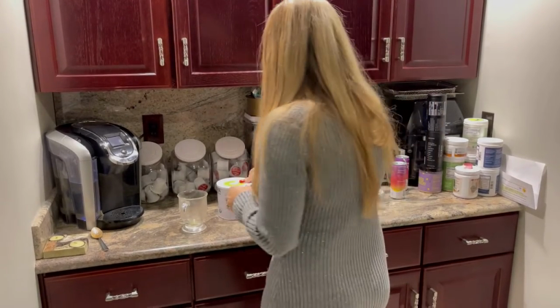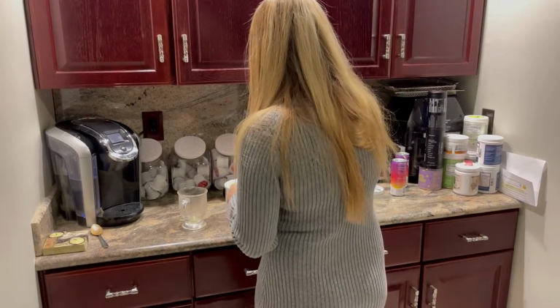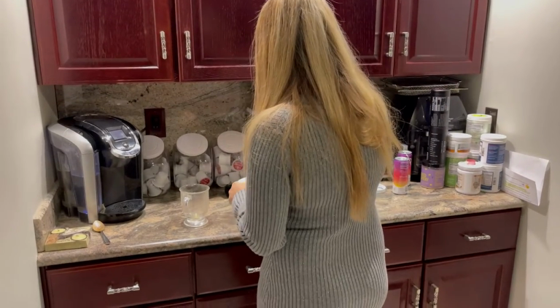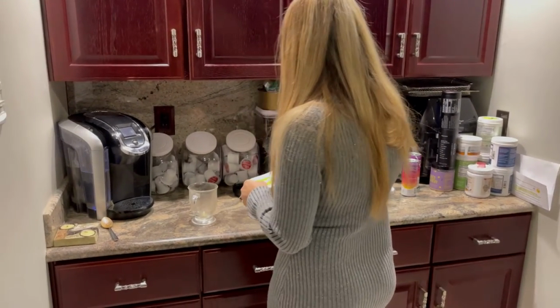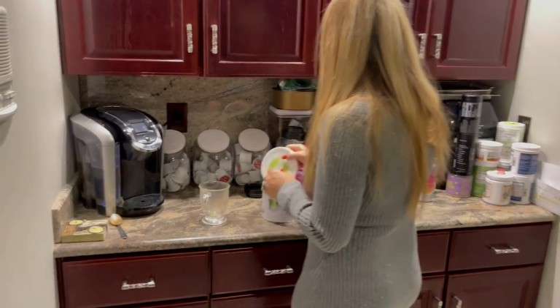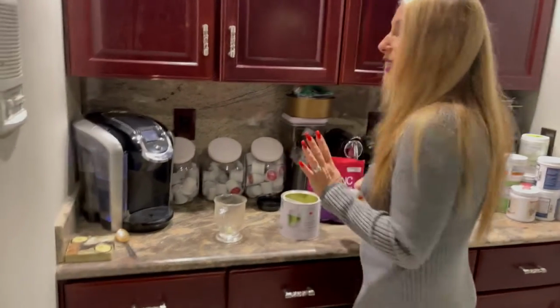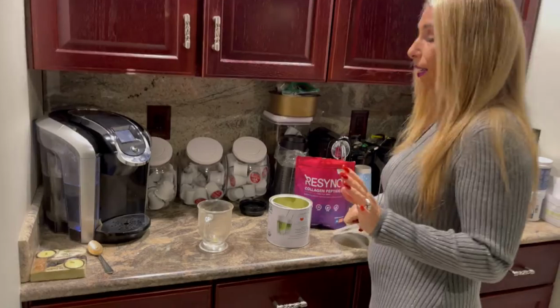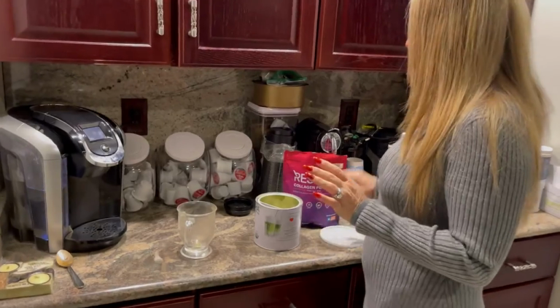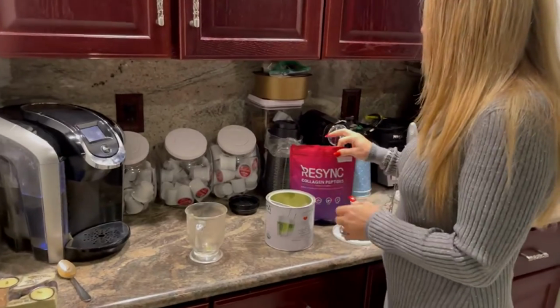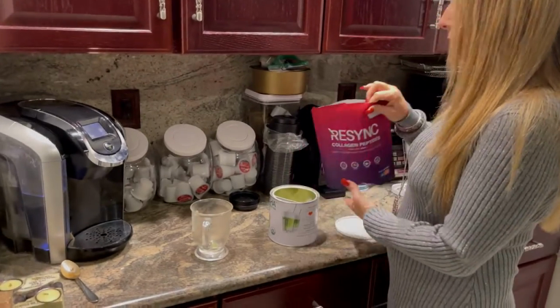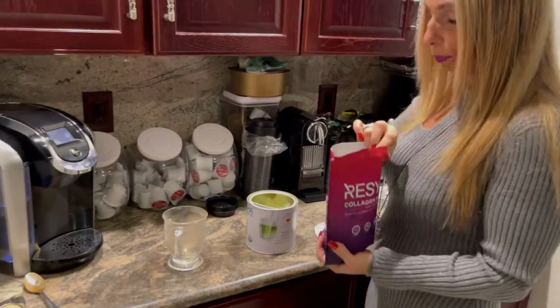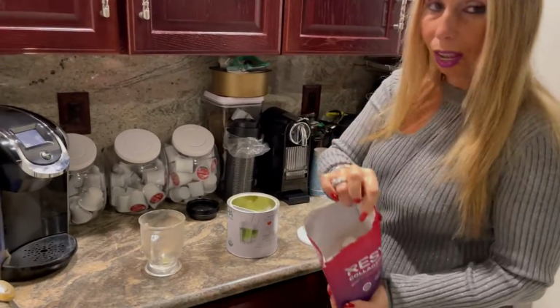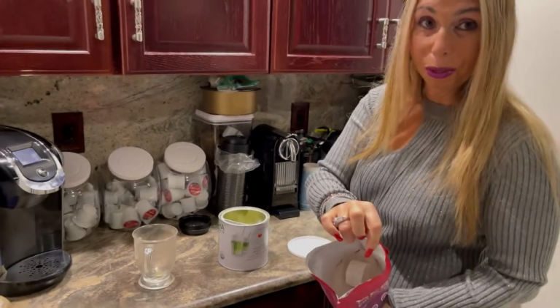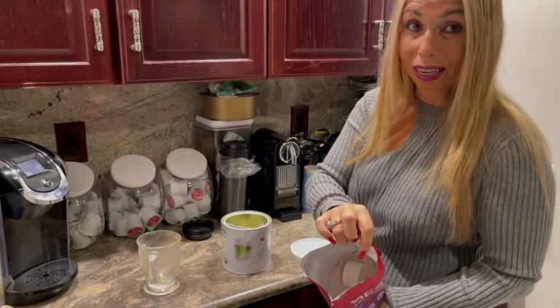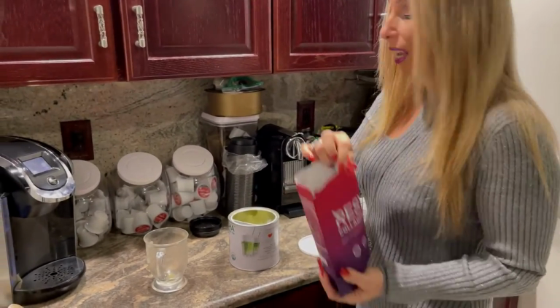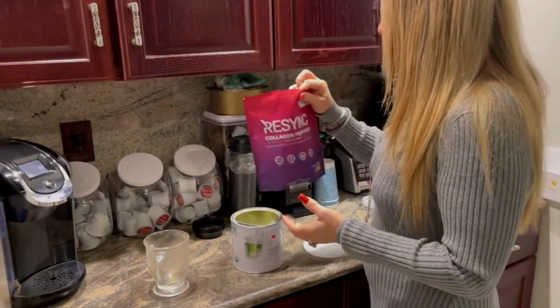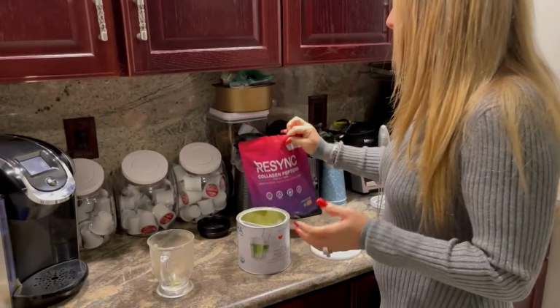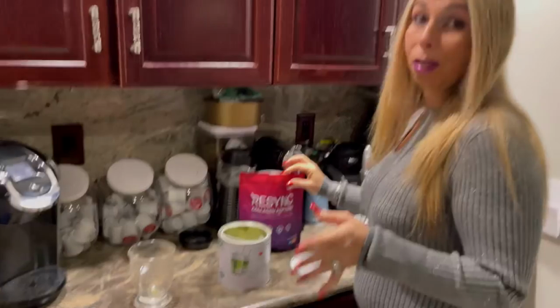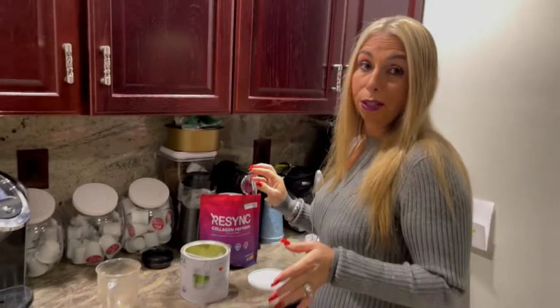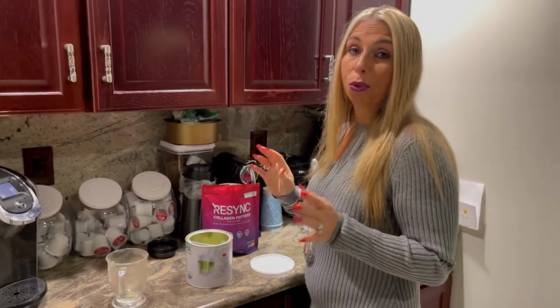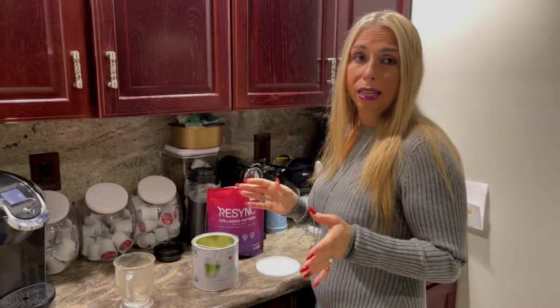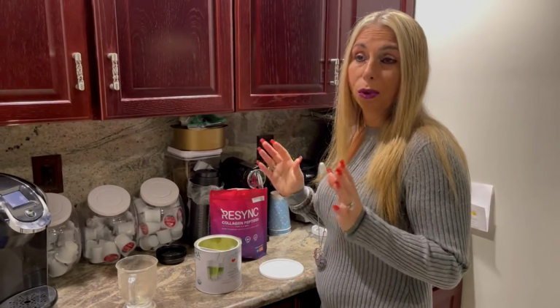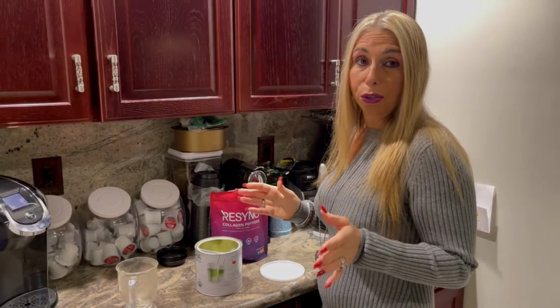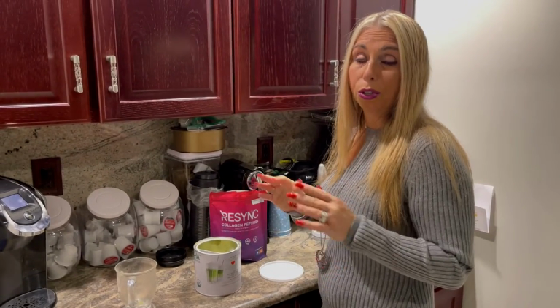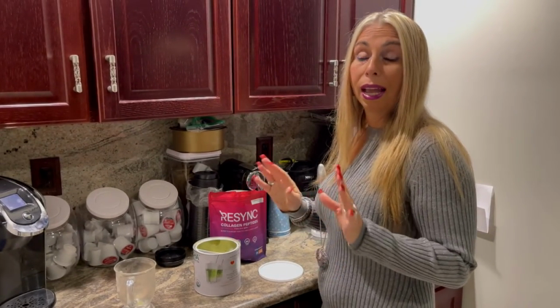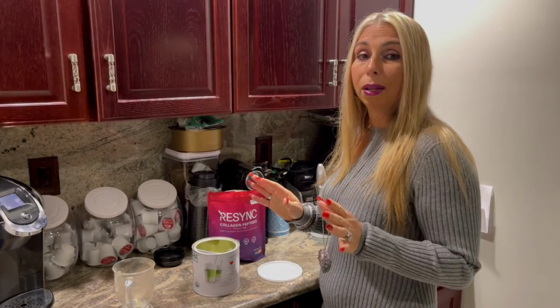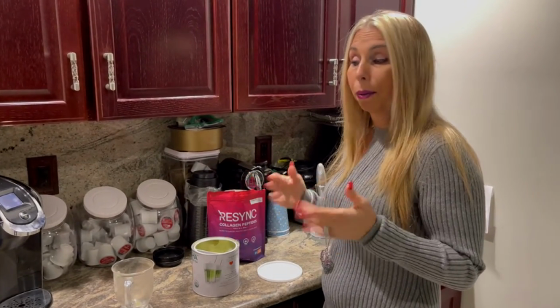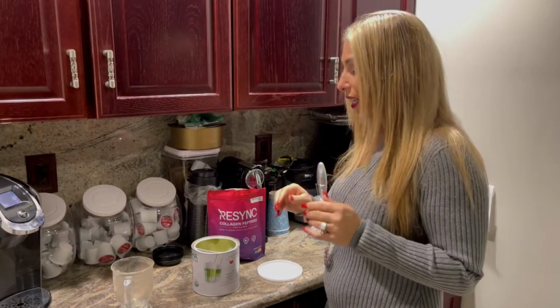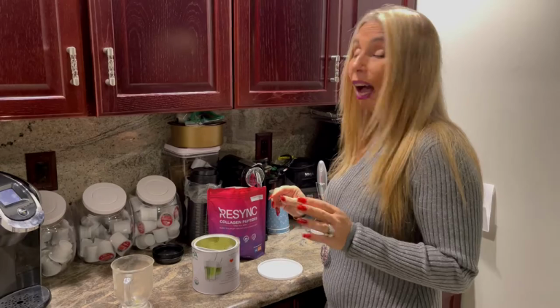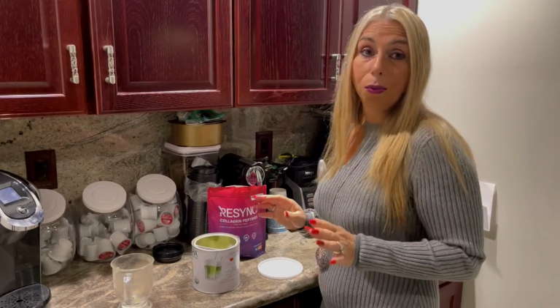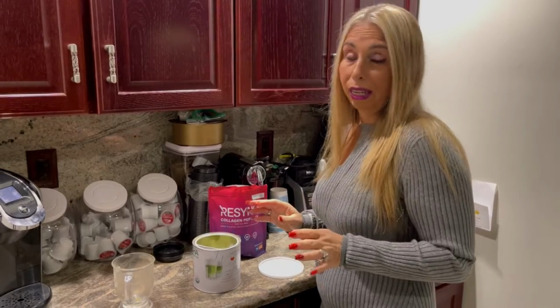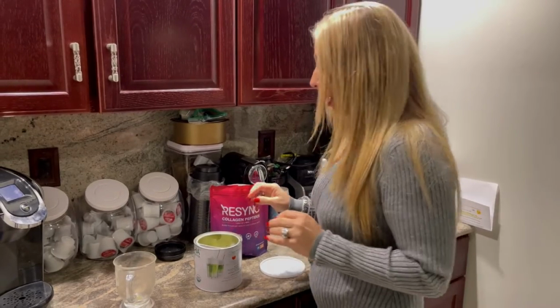It's very easy — you can use it with almost anything. It's a powder substance. It's great with tea, it's great with juice, you can do it any way you like. Personally, I love it with tea.